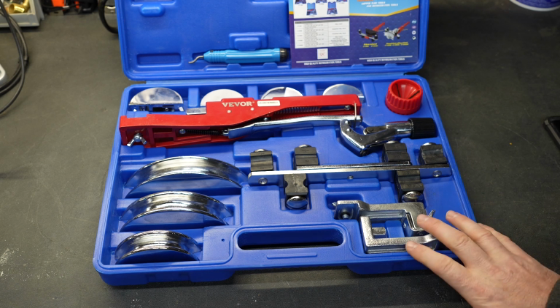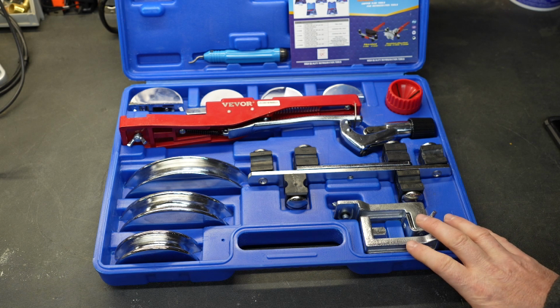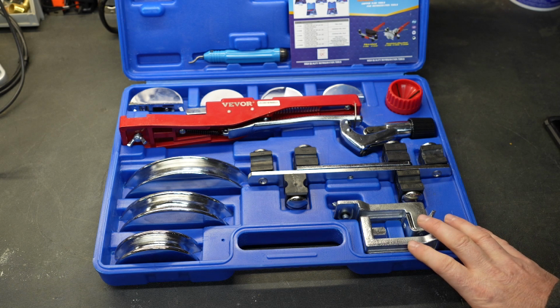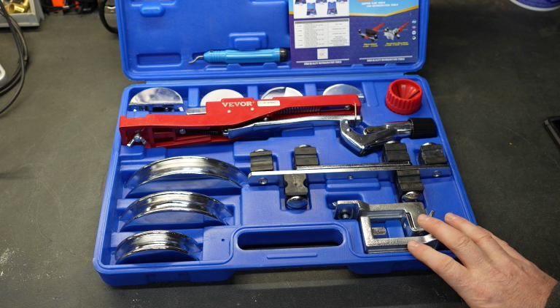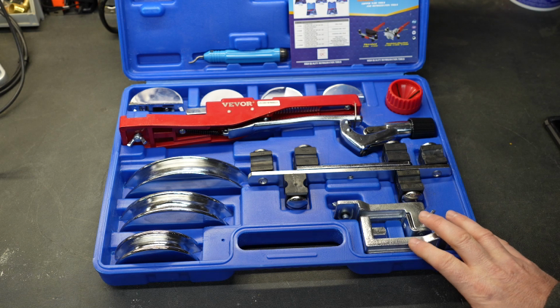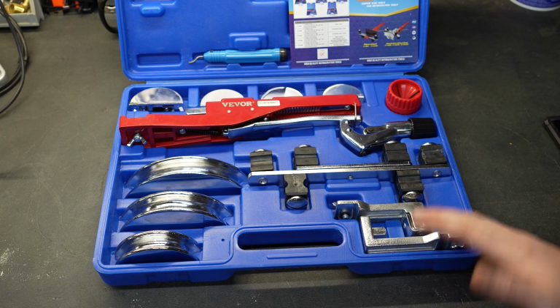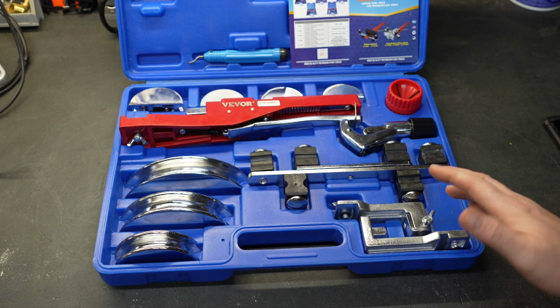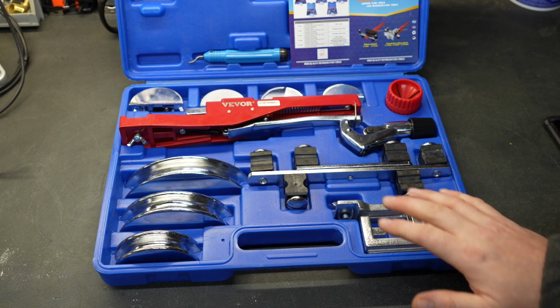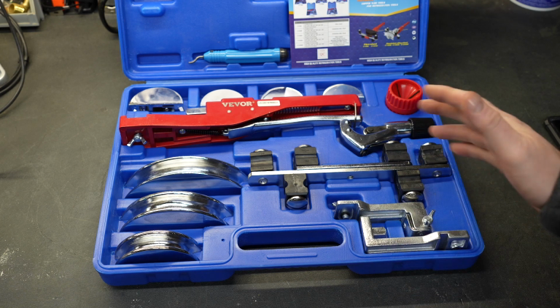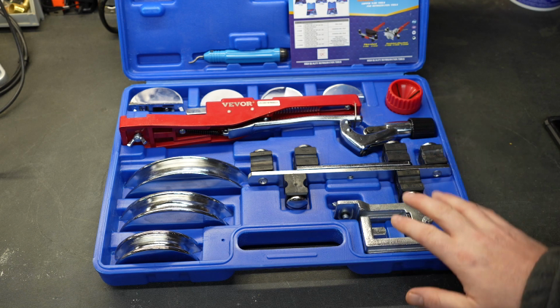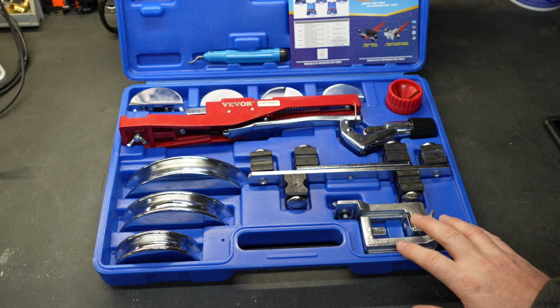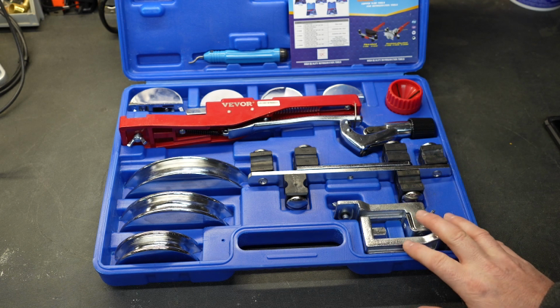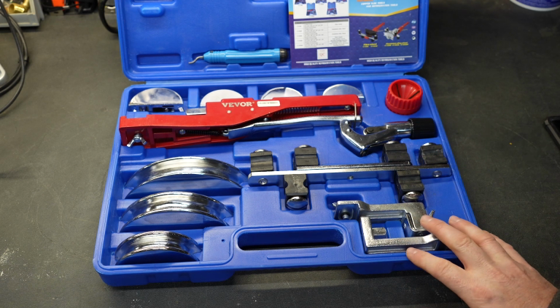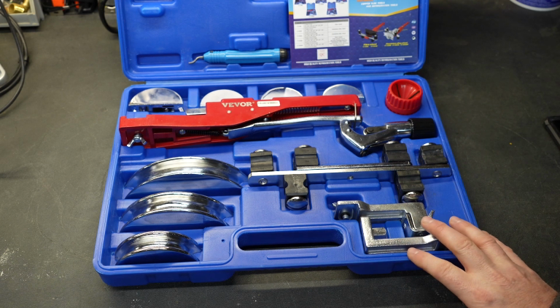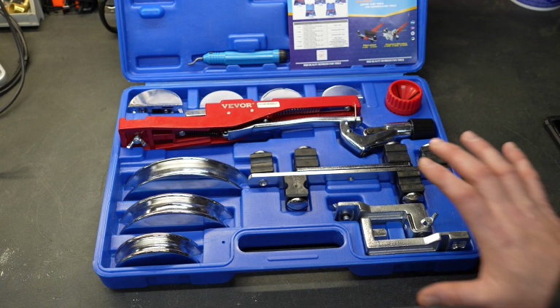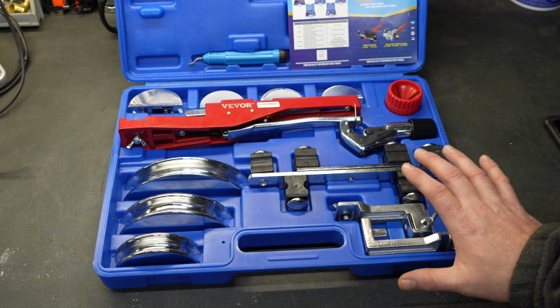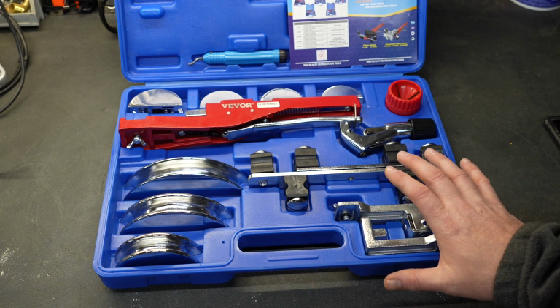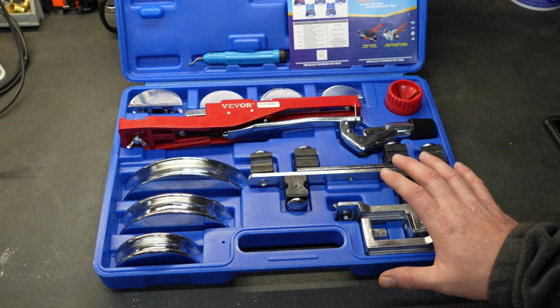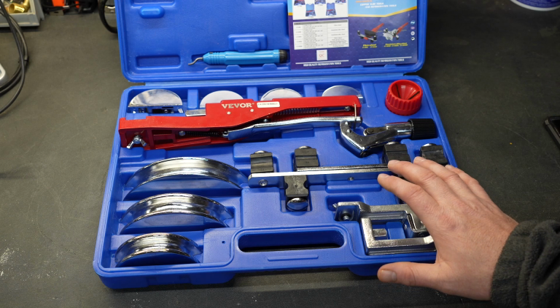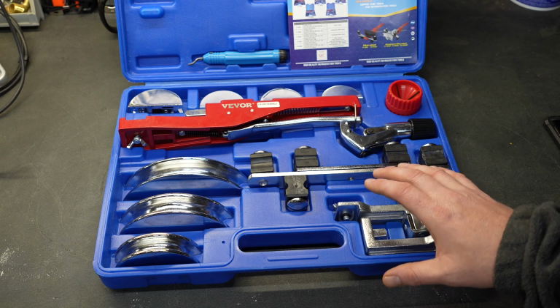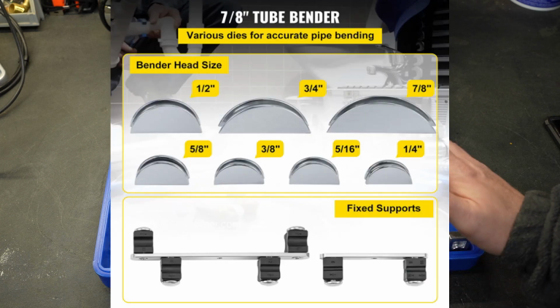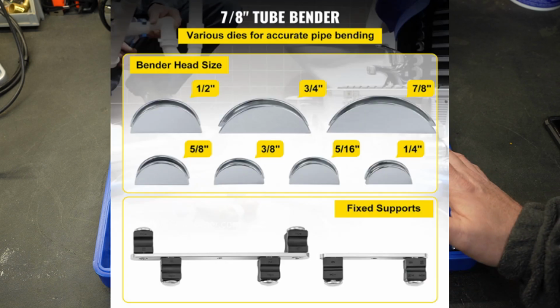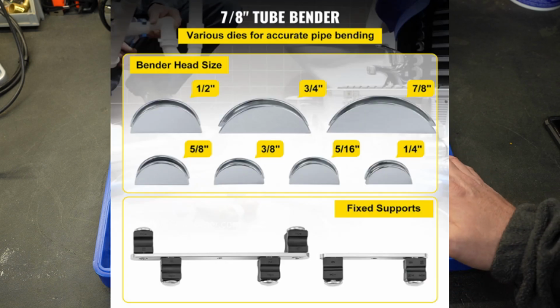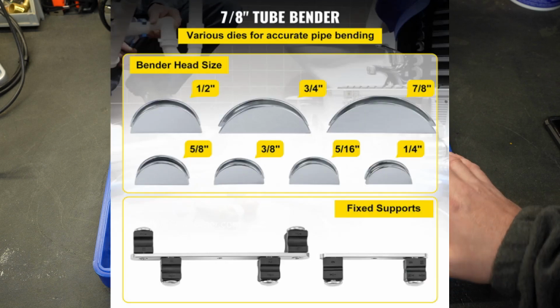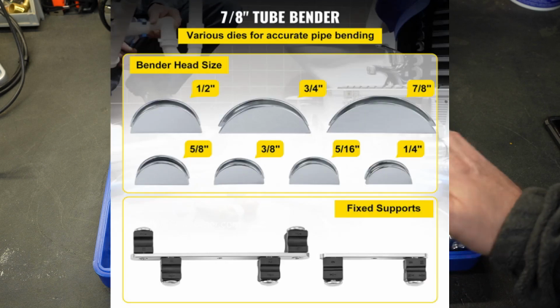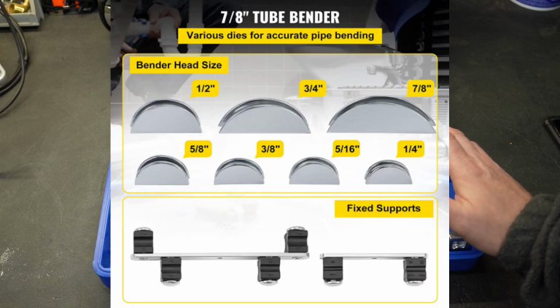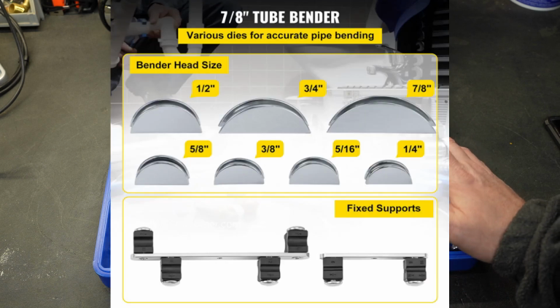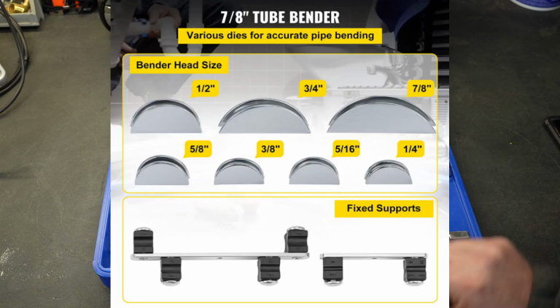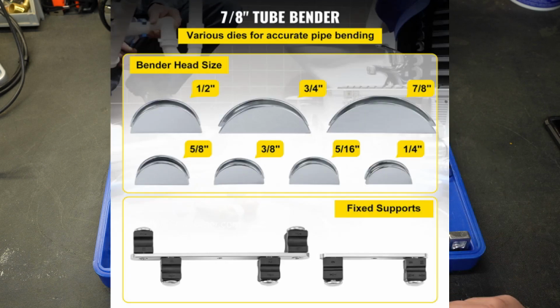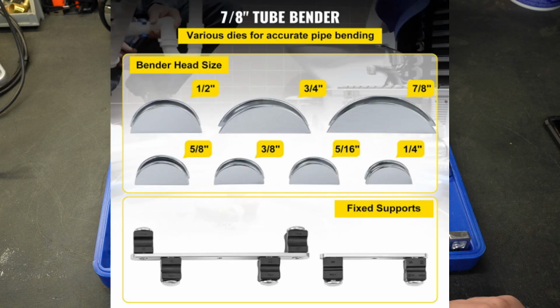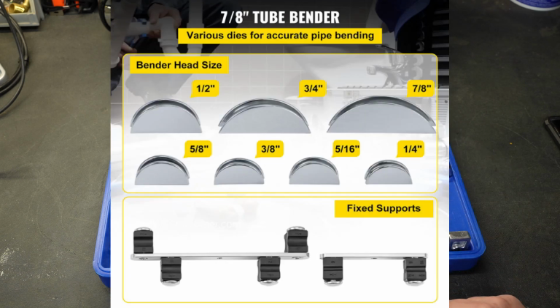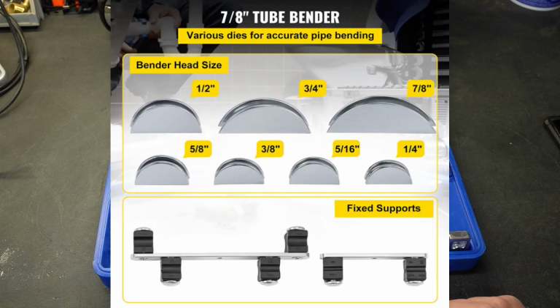Something like this kit would be used in the HVAC or maybe even the refrigeration industry. It would be perfect for bending aluminum and copper tubing from one quarter inch all the way up to seven eighths of an inch.